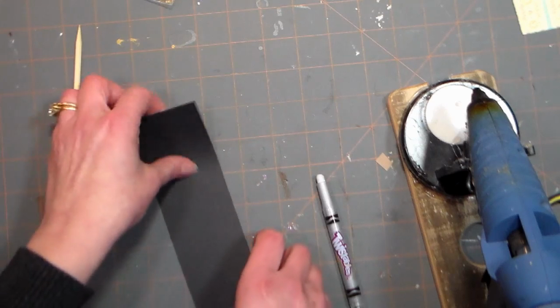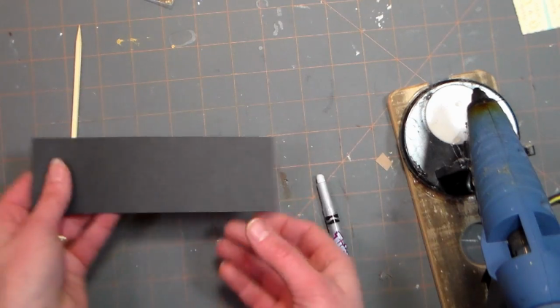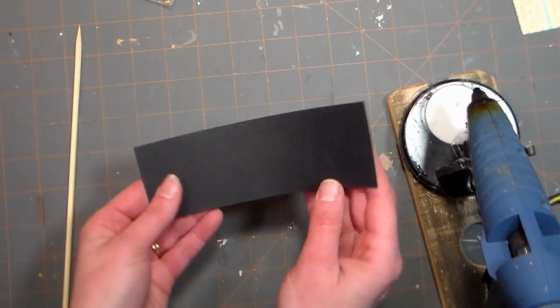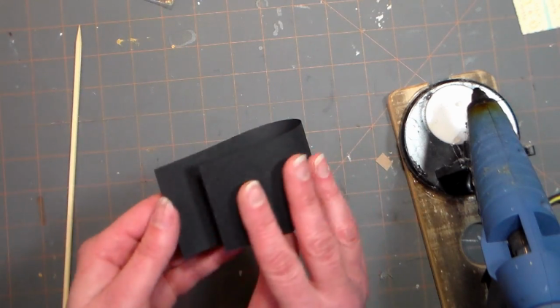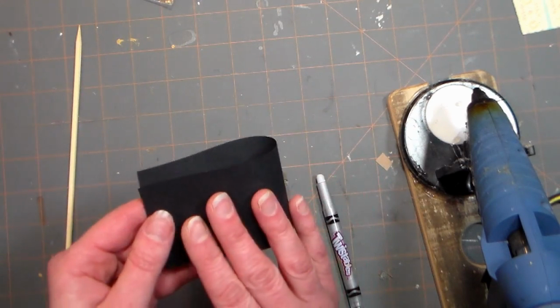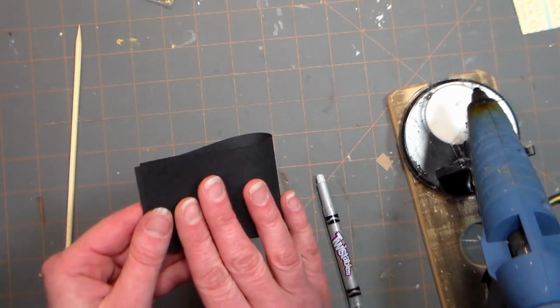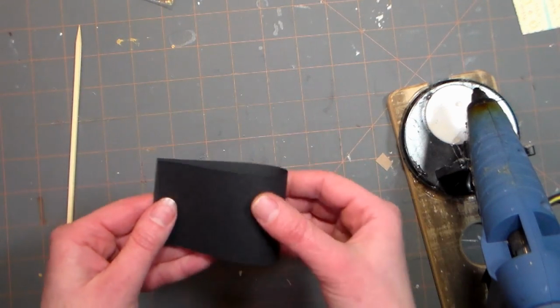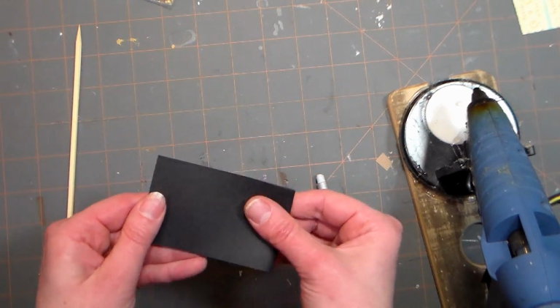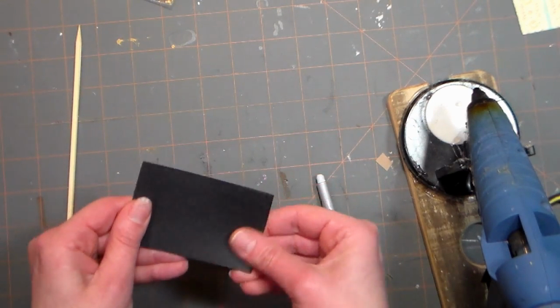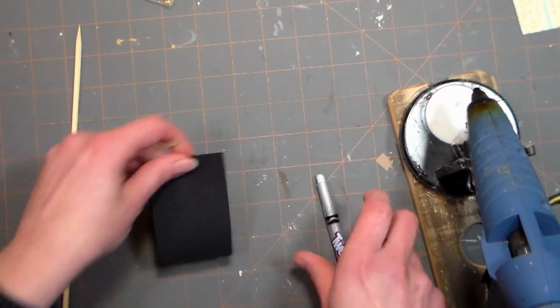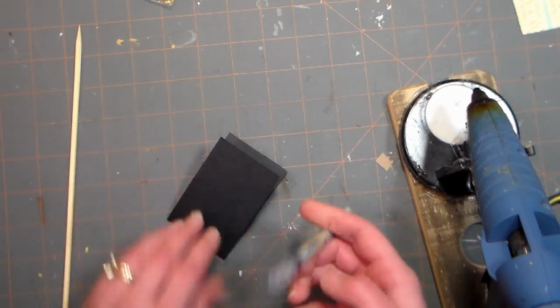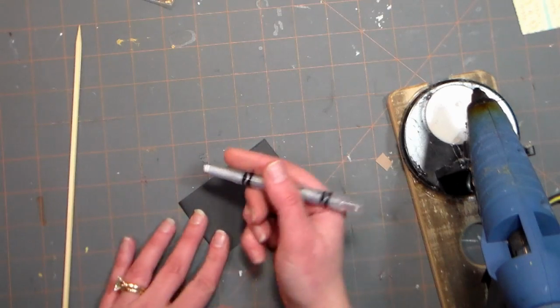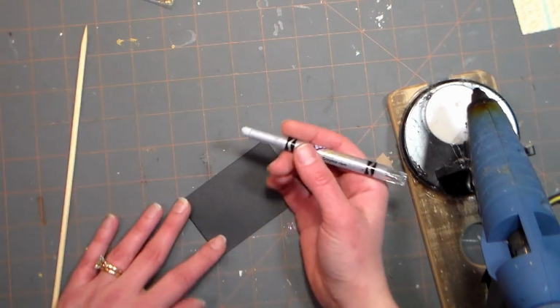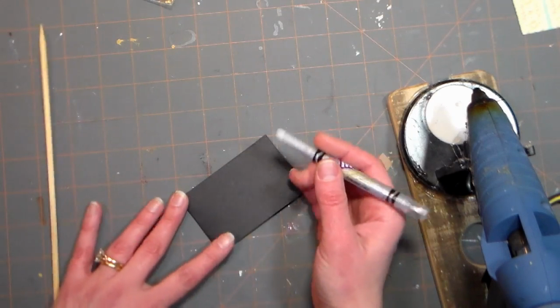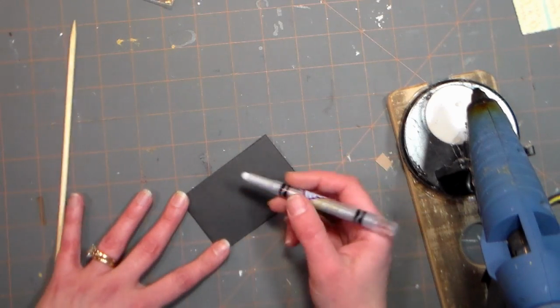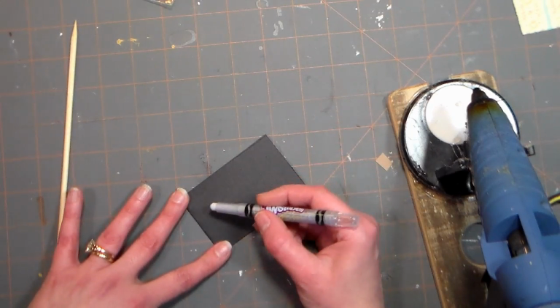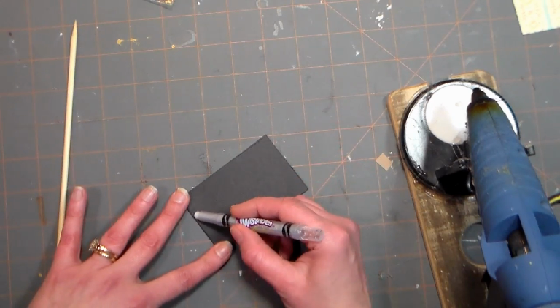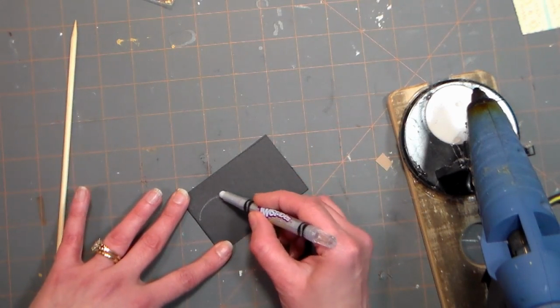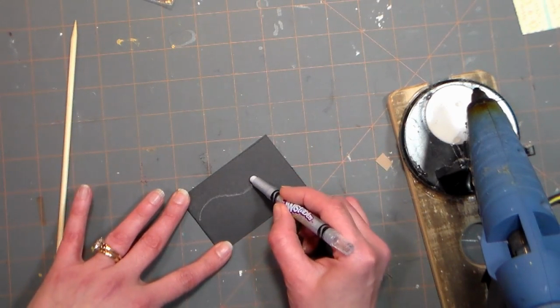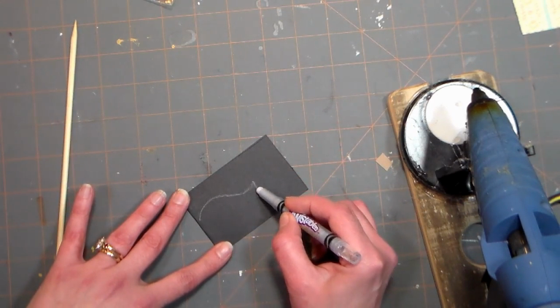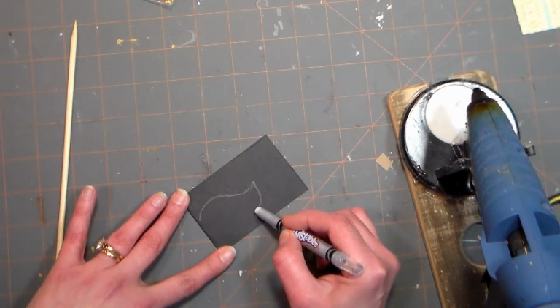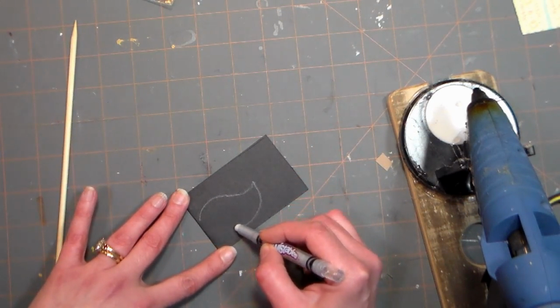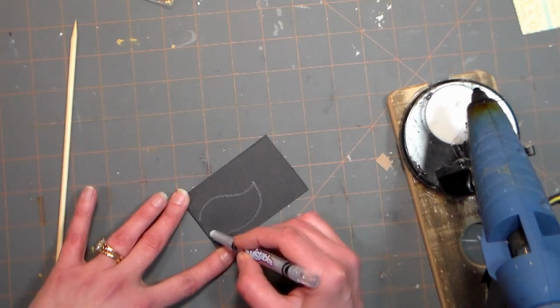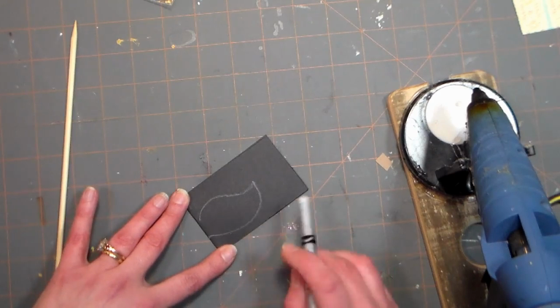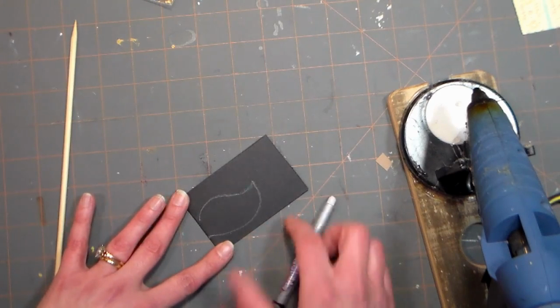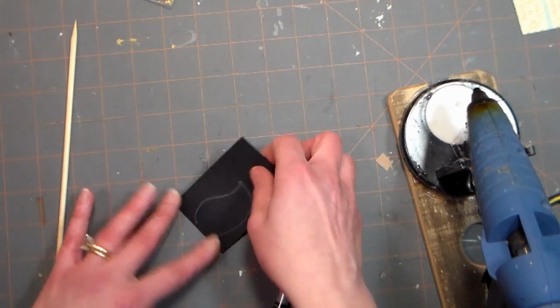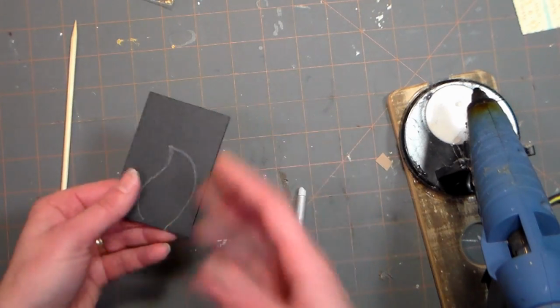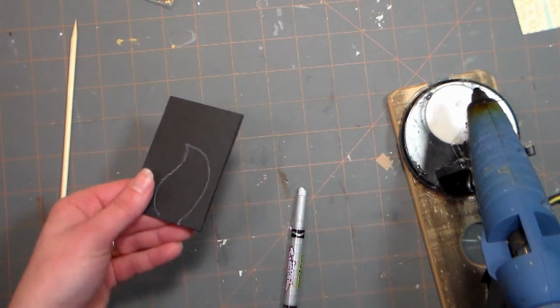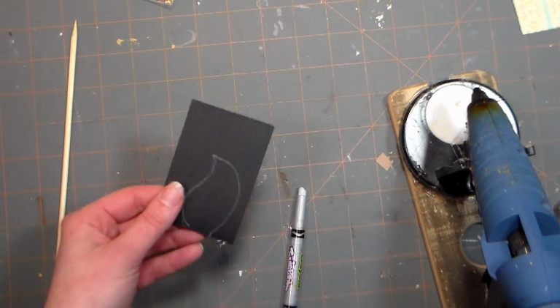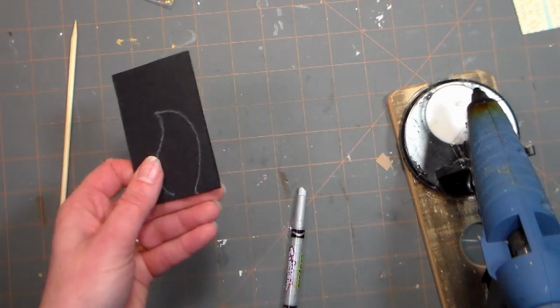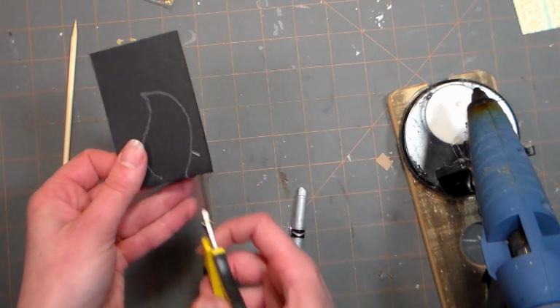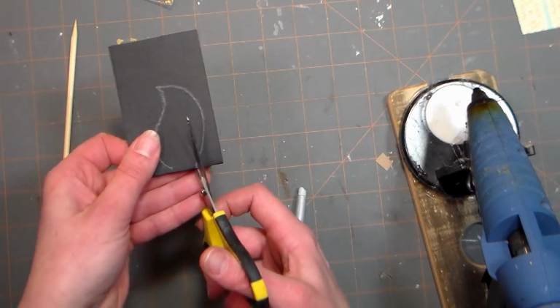The first thing you want to do is fold your scrap of black cardstock in half and then just draw on kind of half of a mustache shape. You don't have to be too specific because the cat hair is going to obscure some of the details, then simply cut it out.